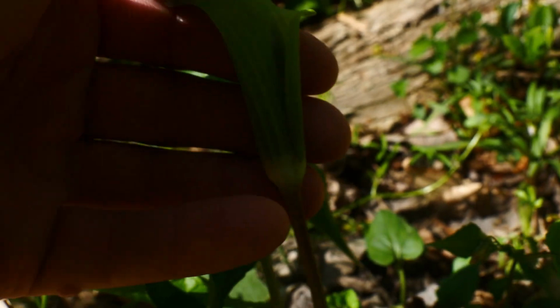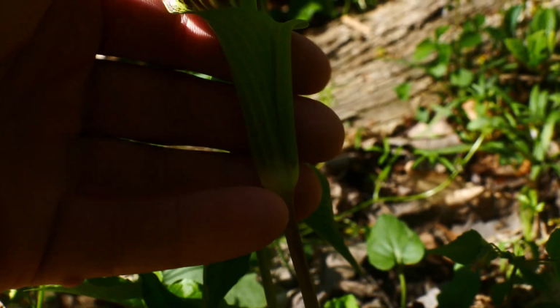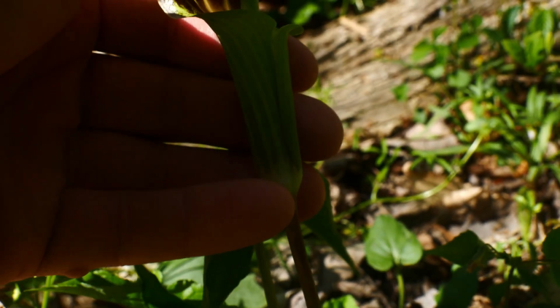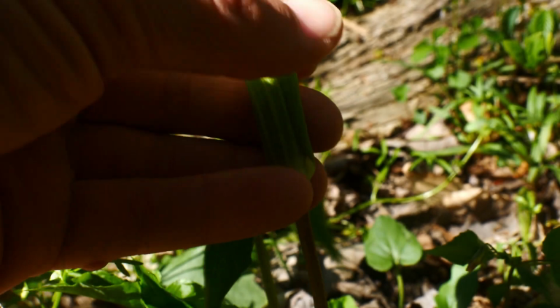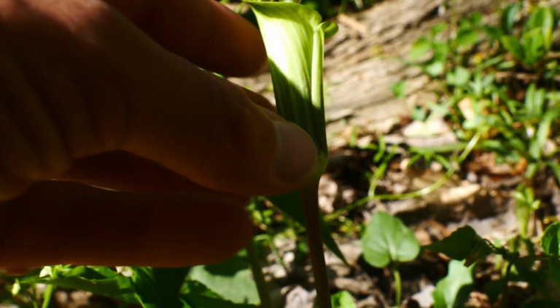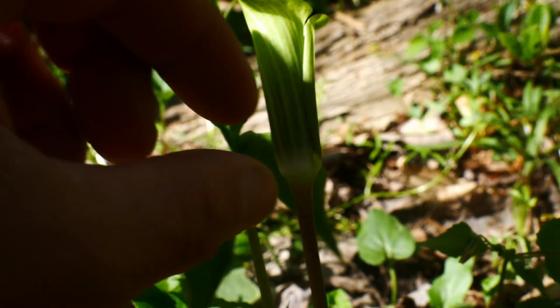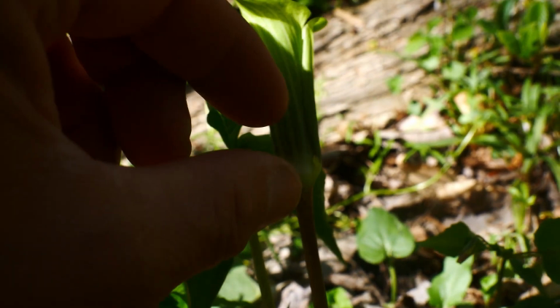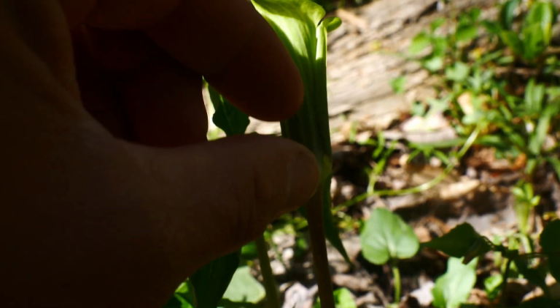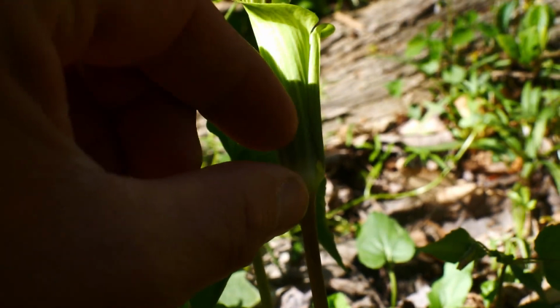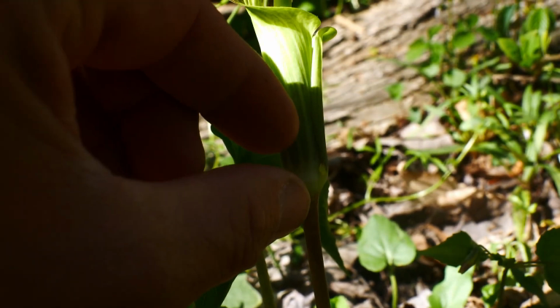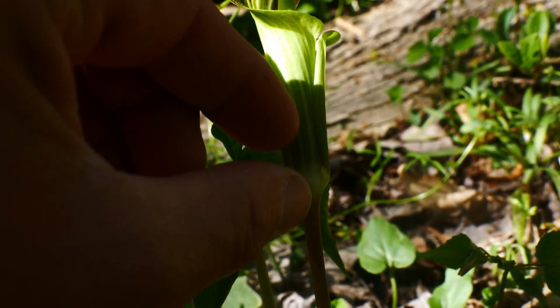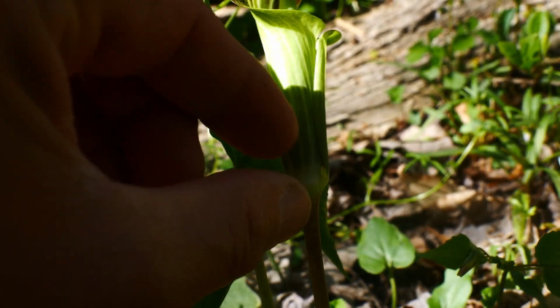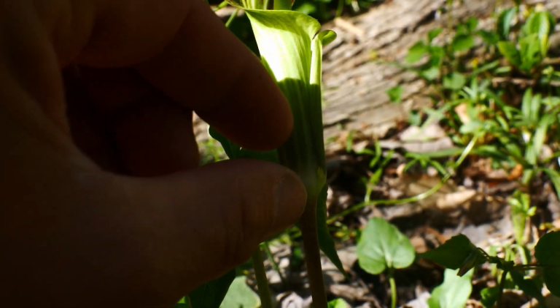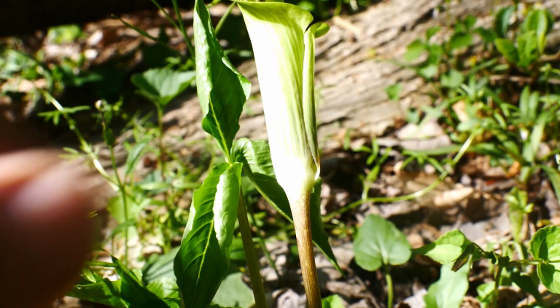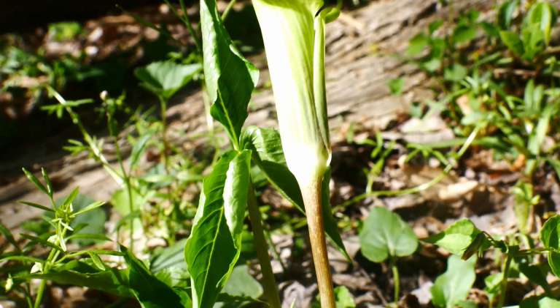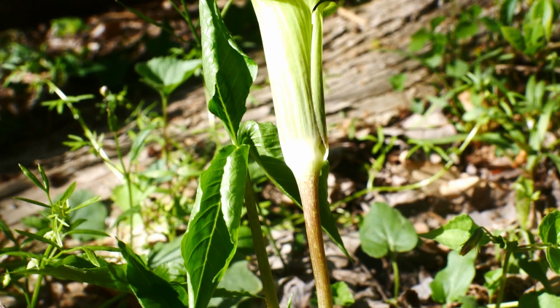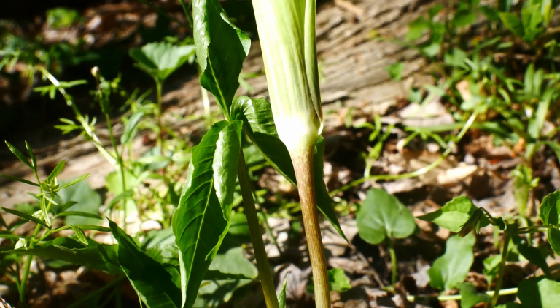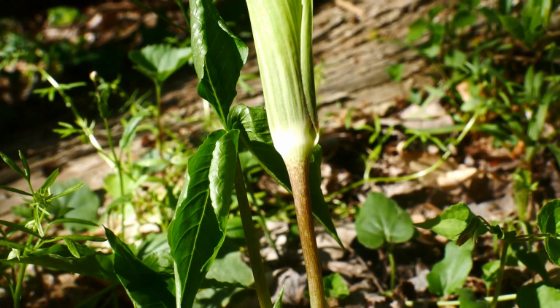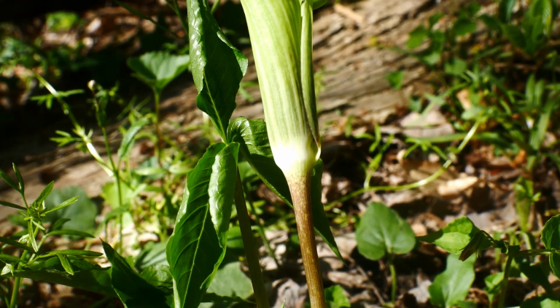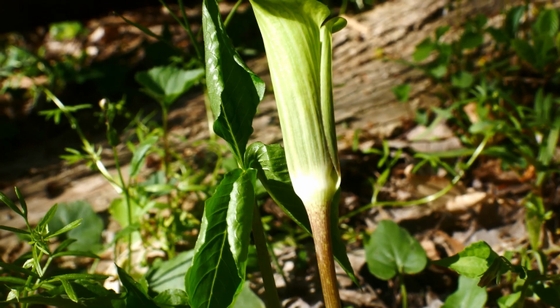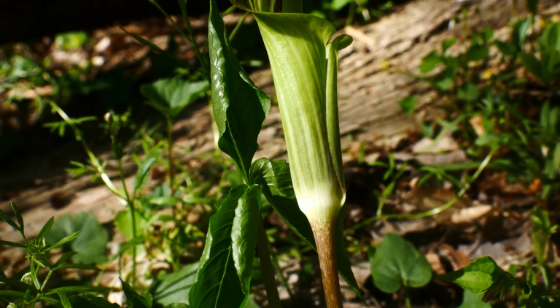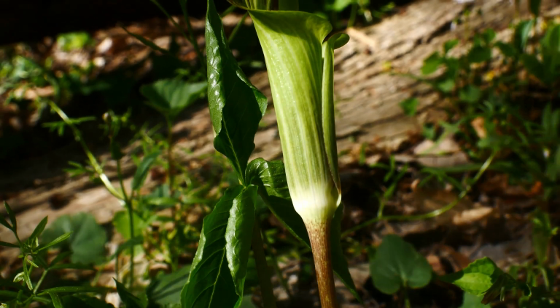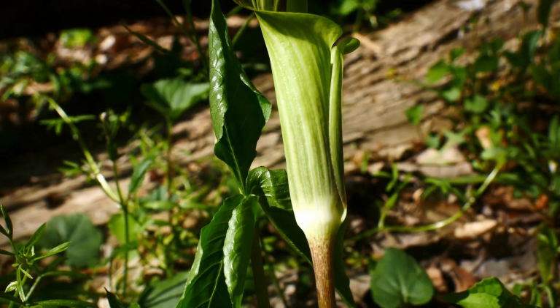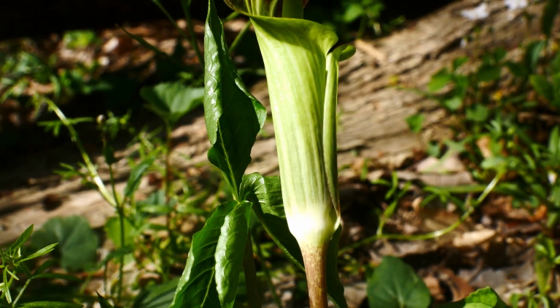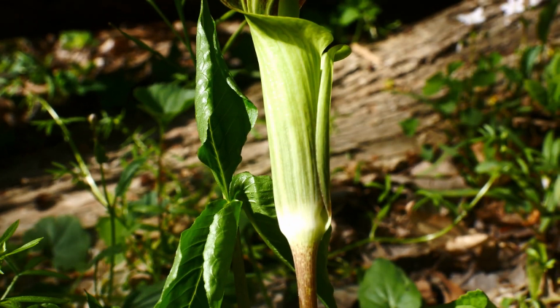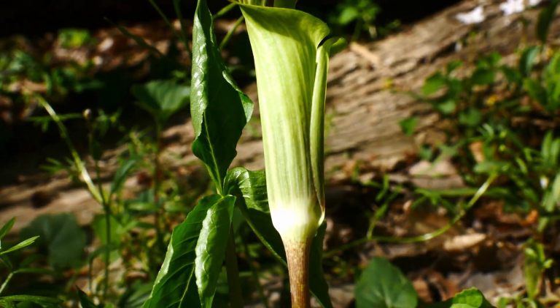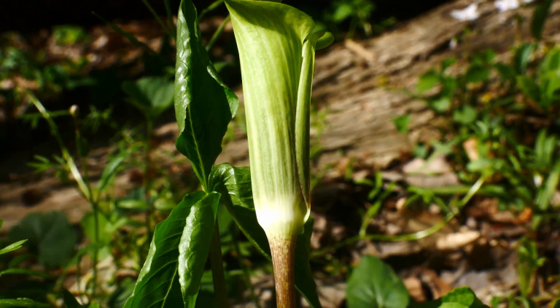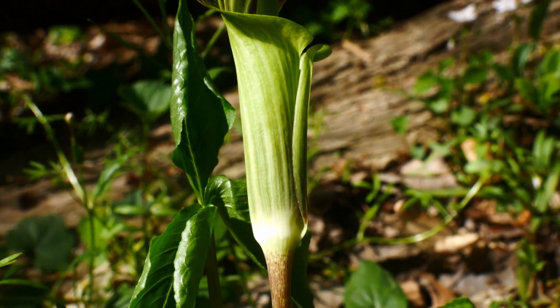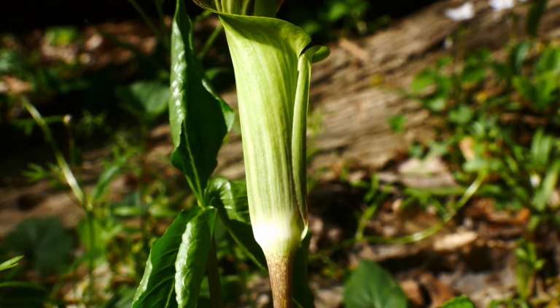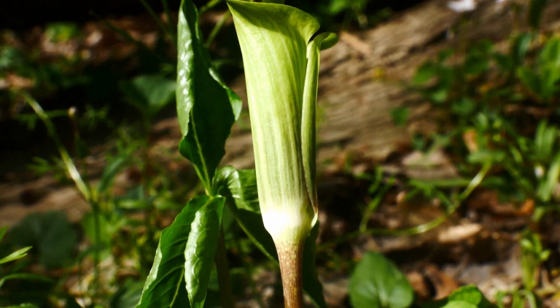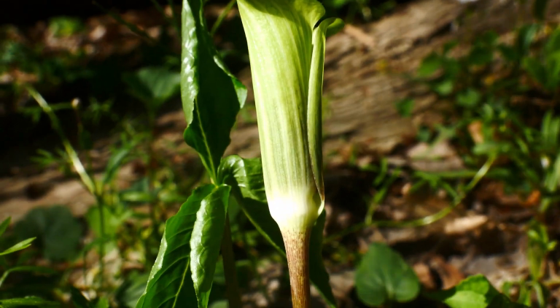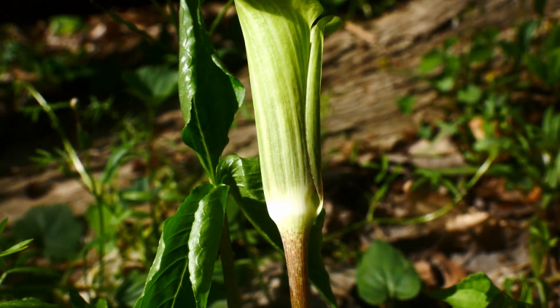This is the male flower. The boy flowers are just down here — they lack petals. They don't need to be showy, just stinky.